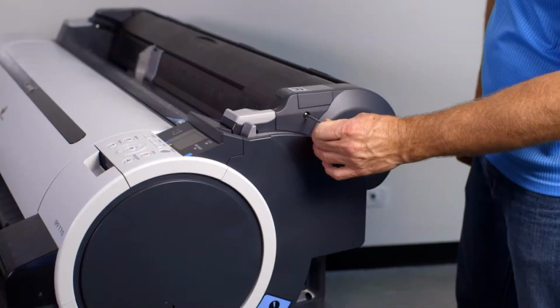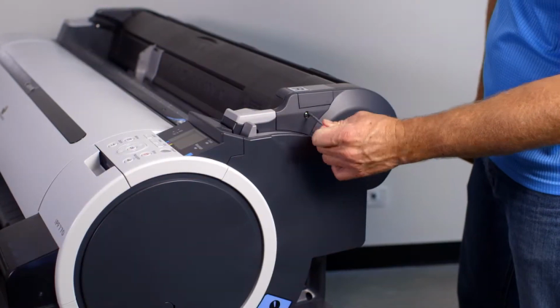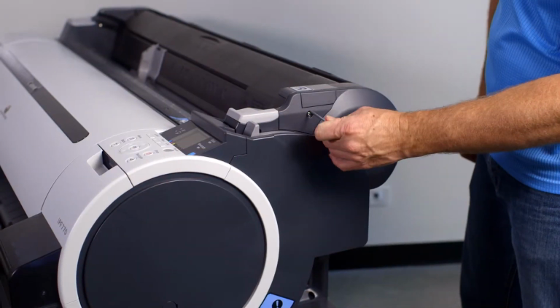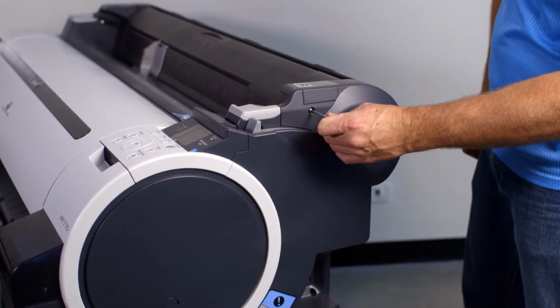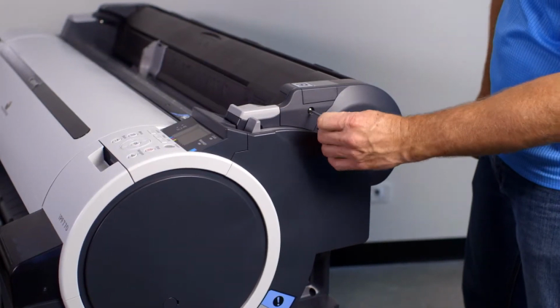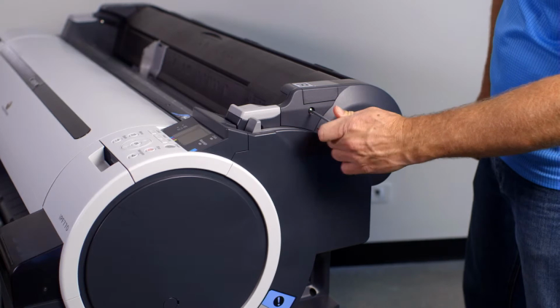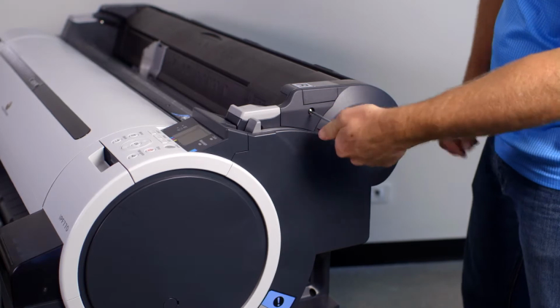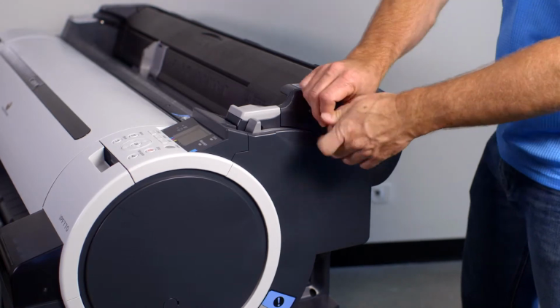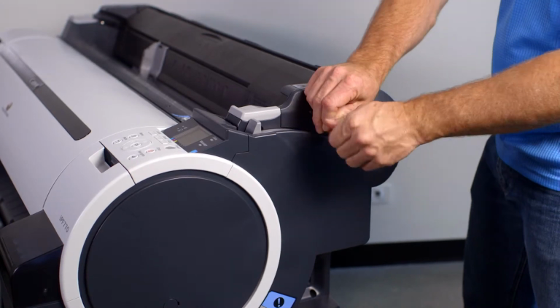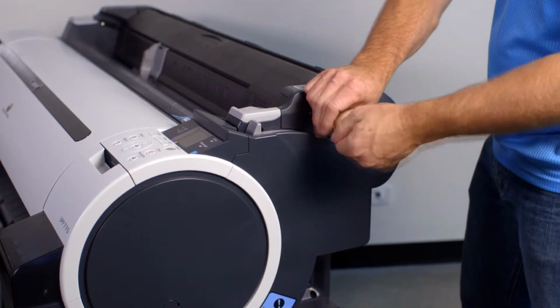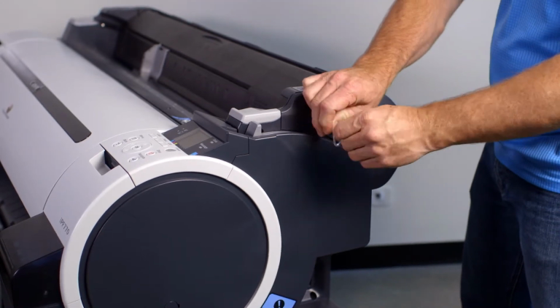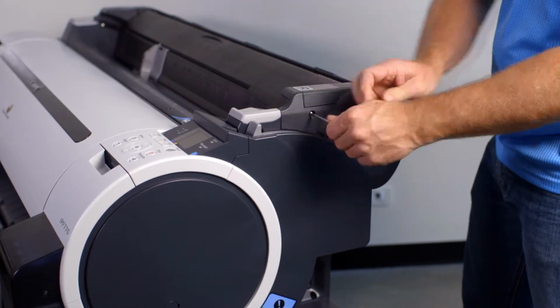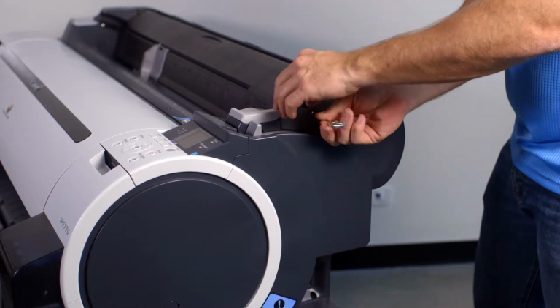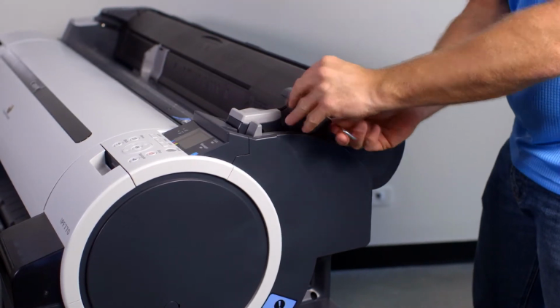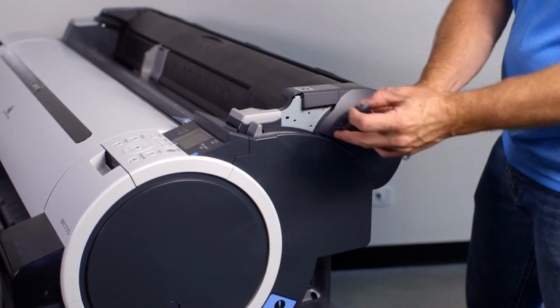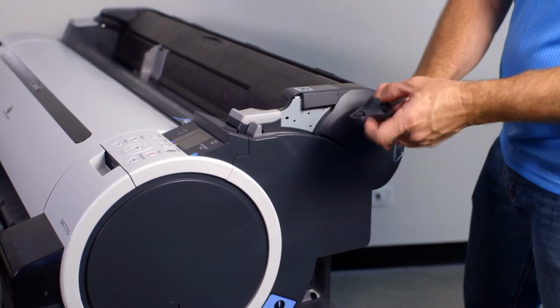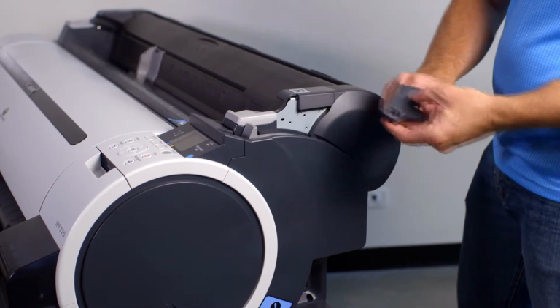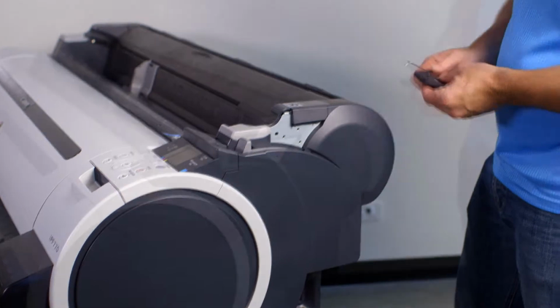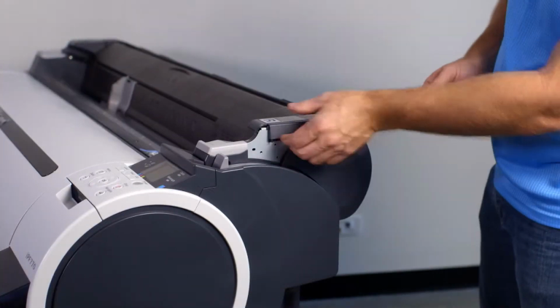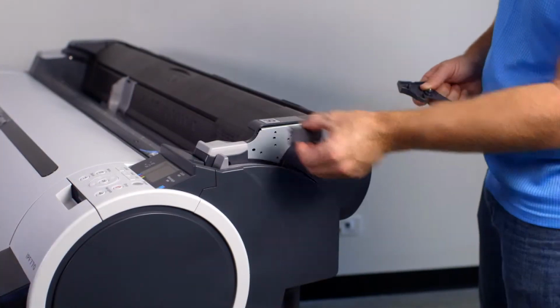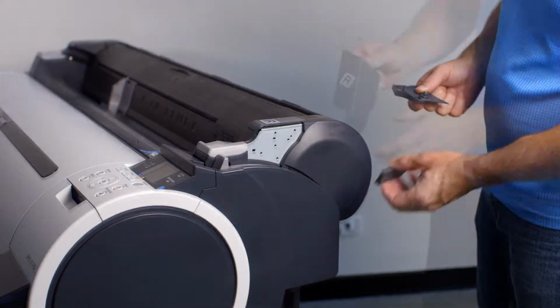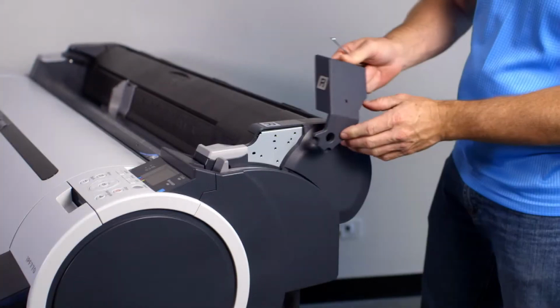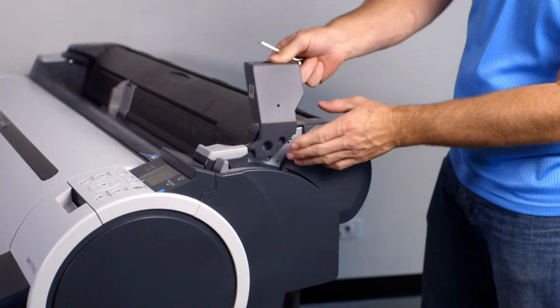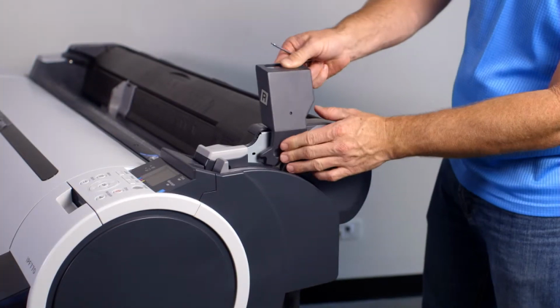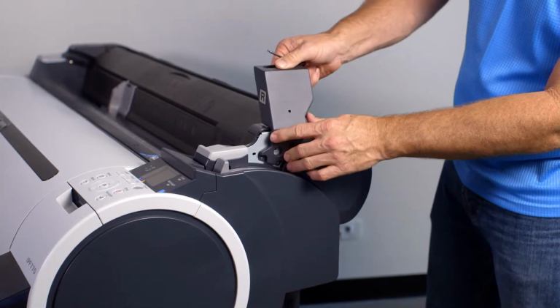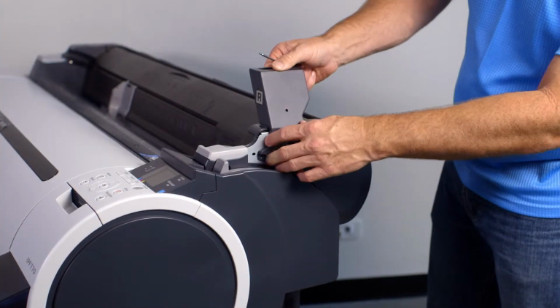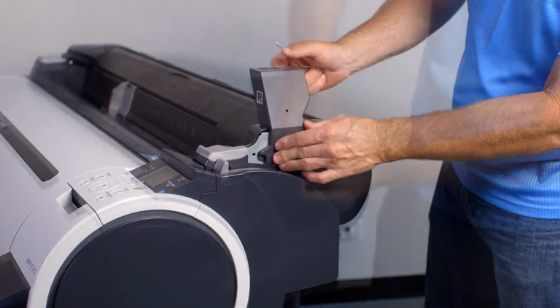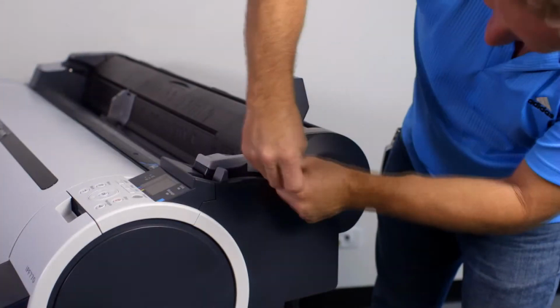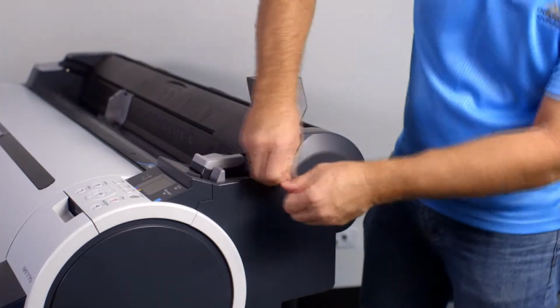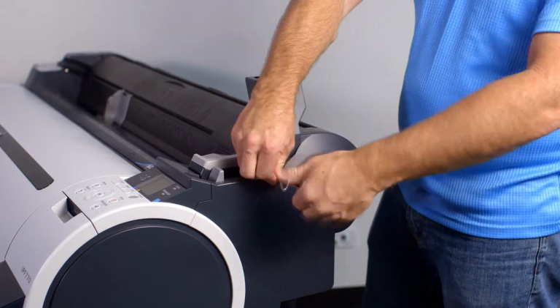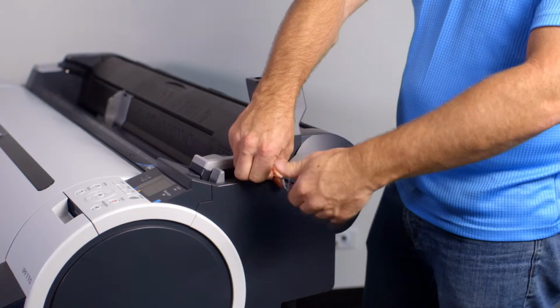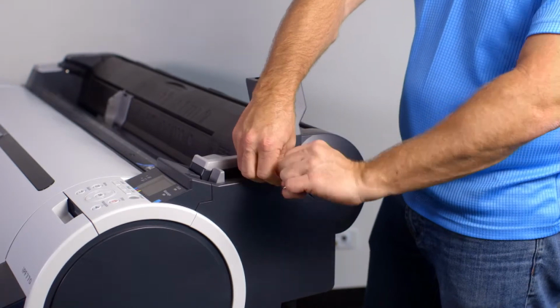At the right side of your ImageProGraph, remove these two small plastic covers by removing the existing screw. Then attach the right side support bracket using three of the new screws supplied.